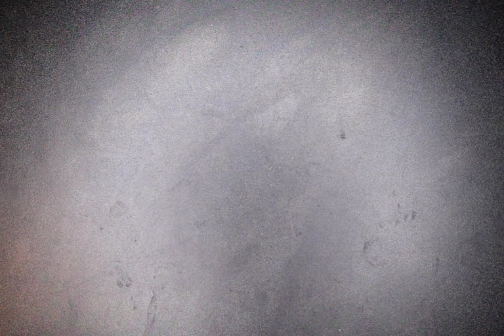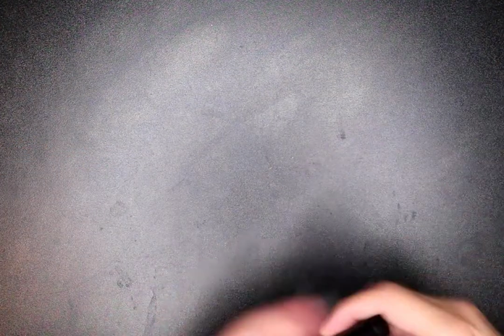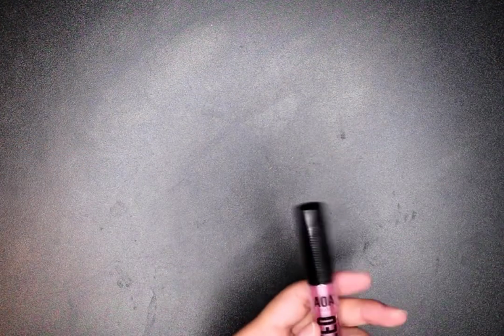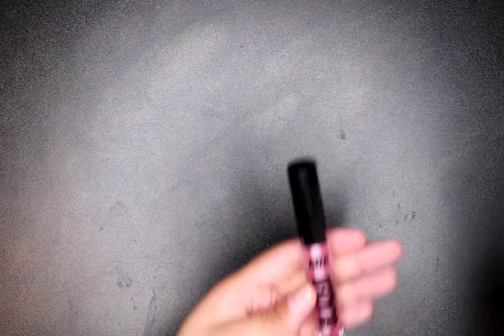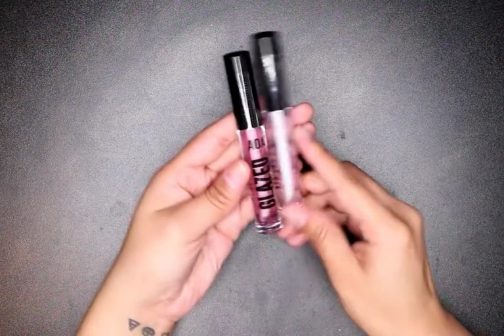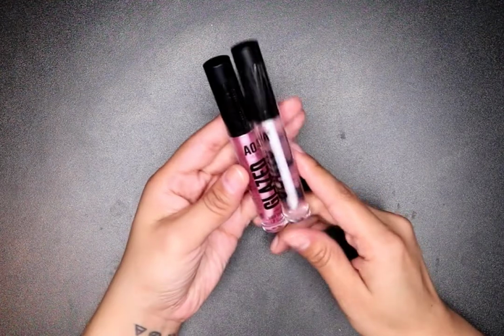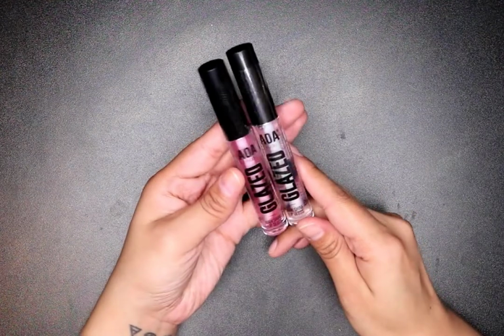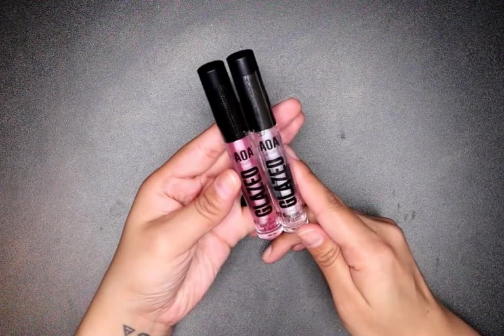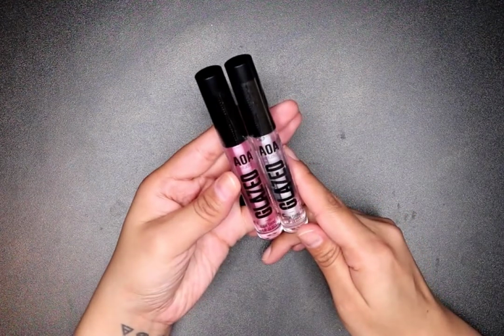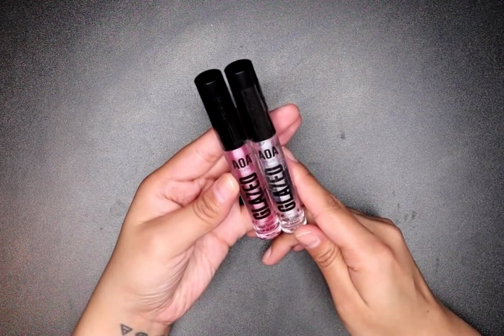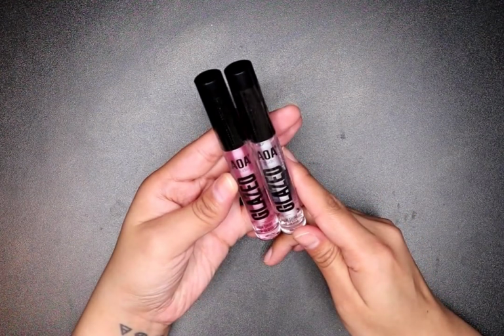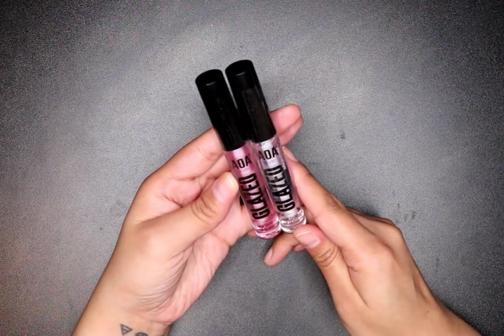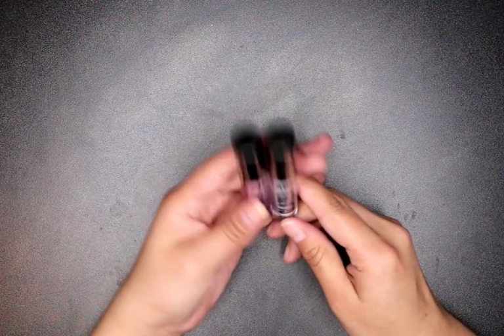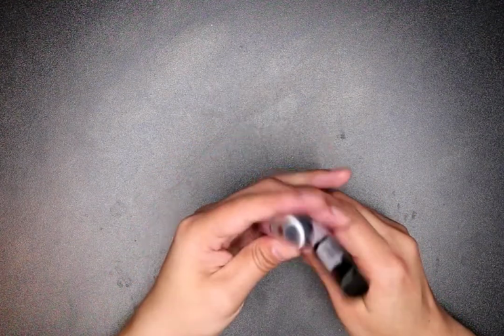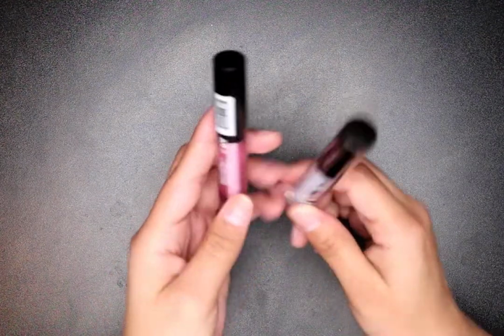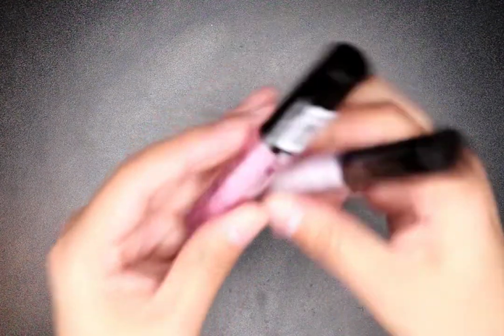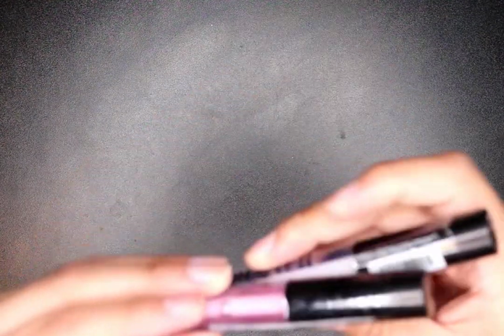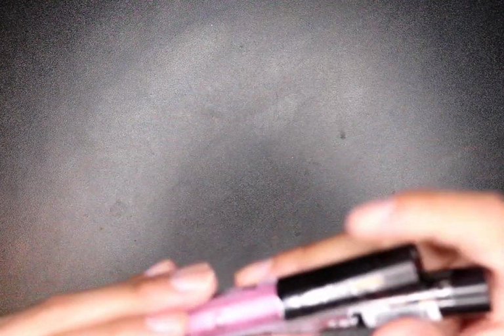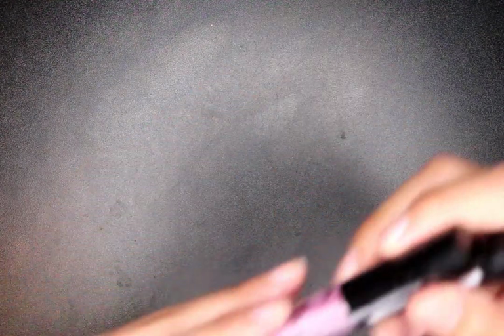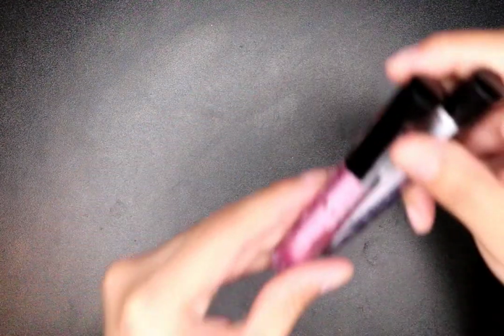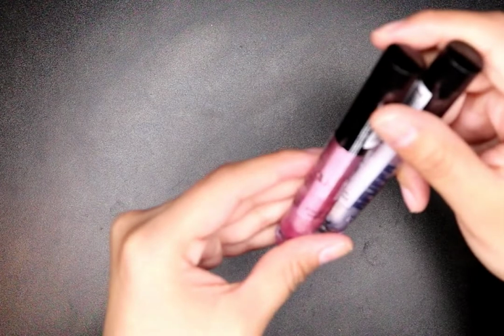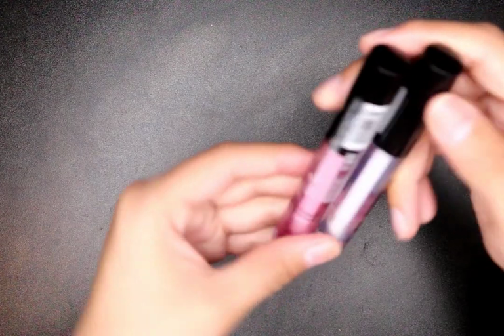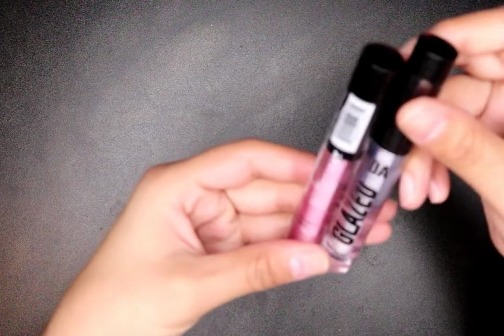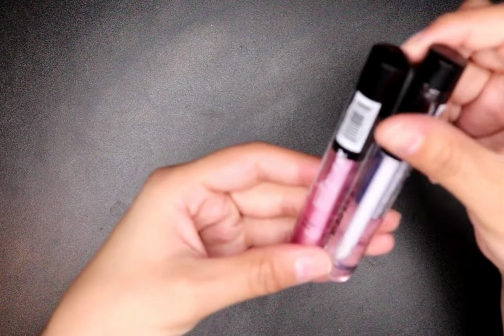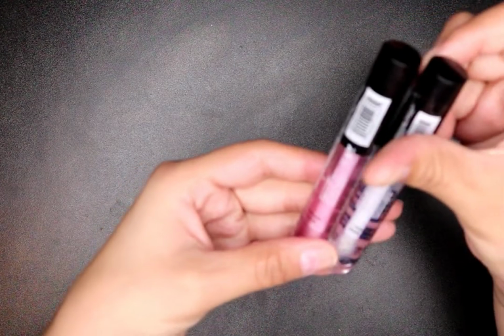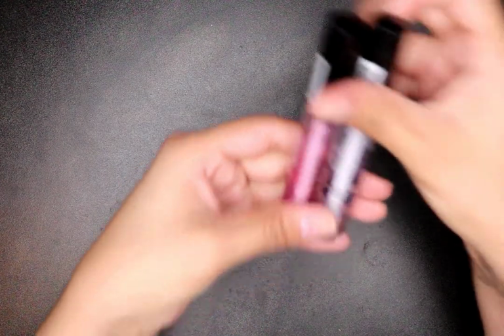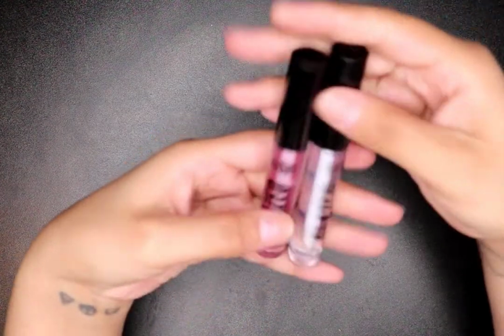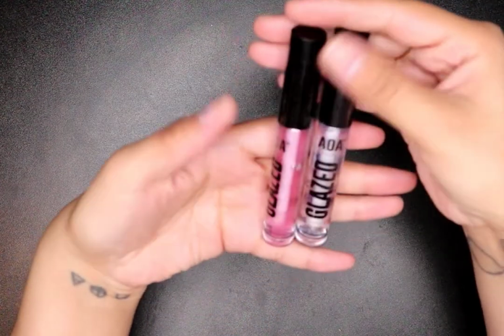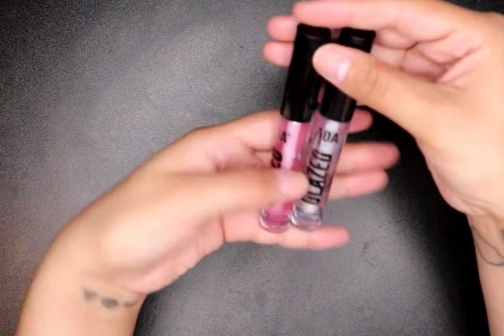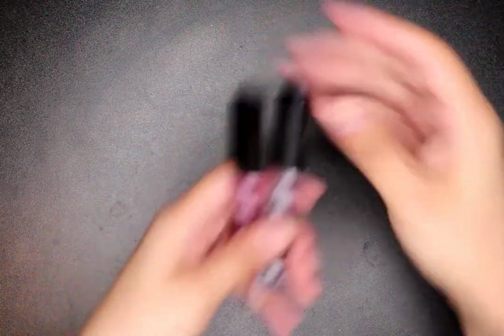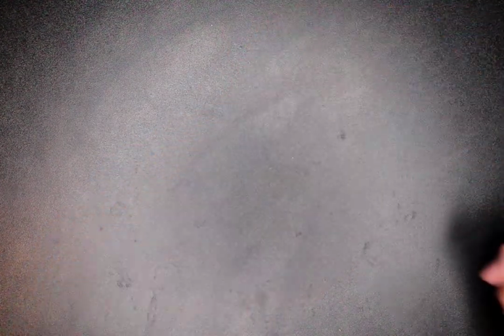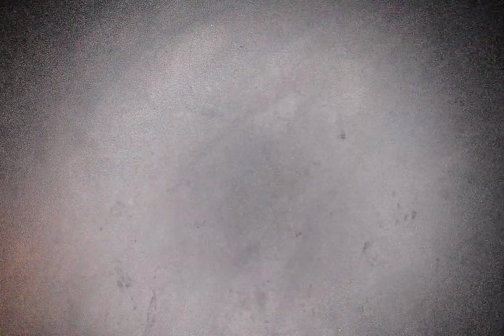I got the AOA Glaze high-shine lip gloss — I got one in Pink Balloon and one in Crystal. I like lip gloss; I like a really dewy look.